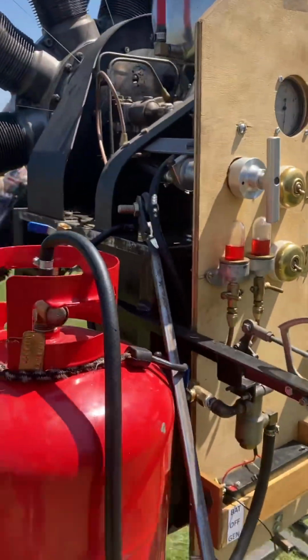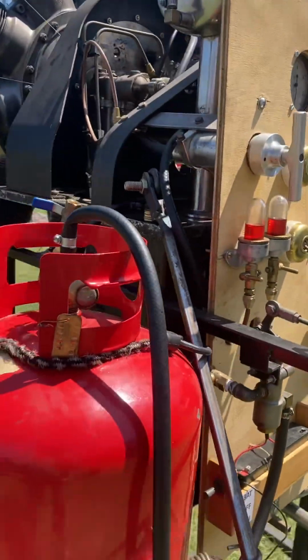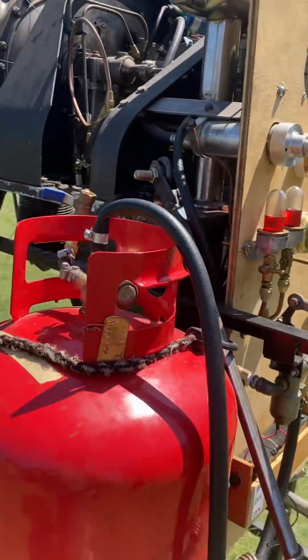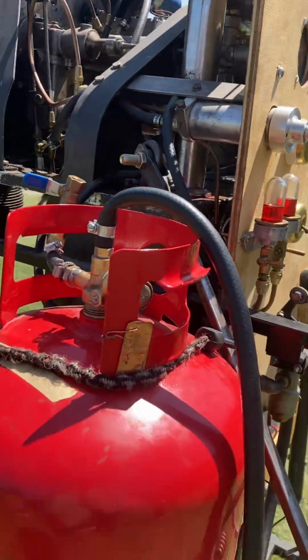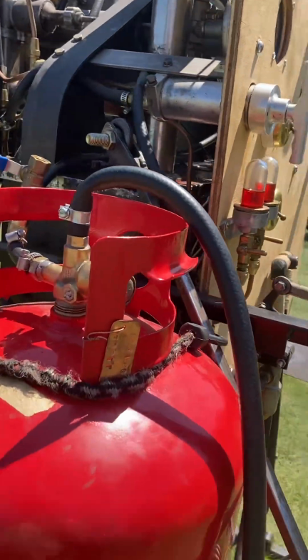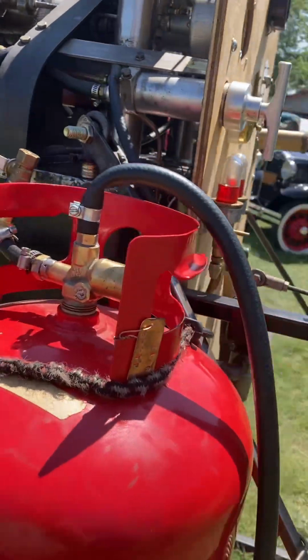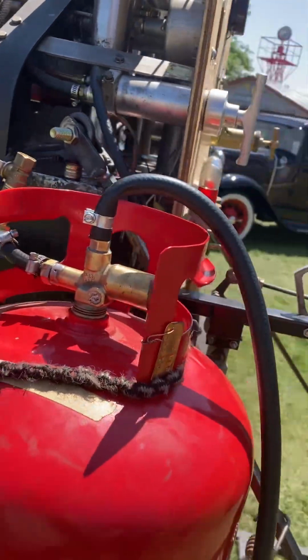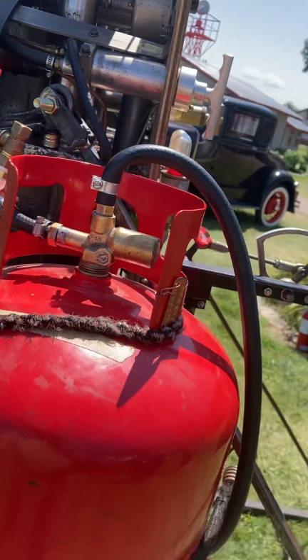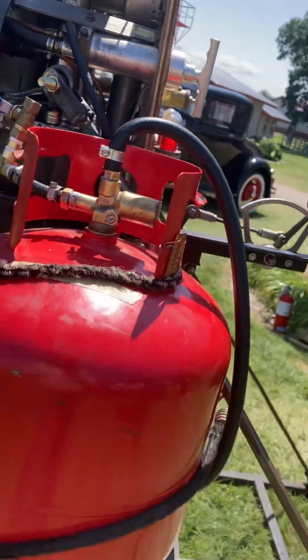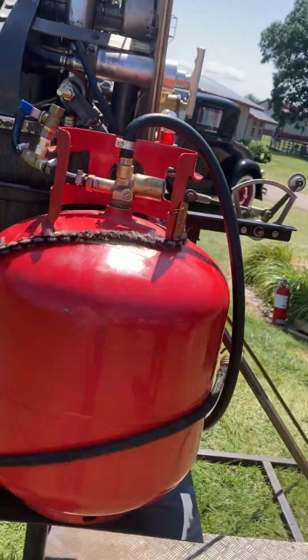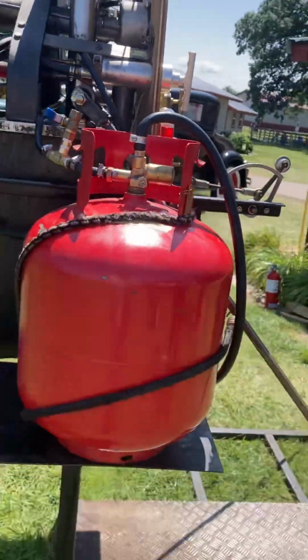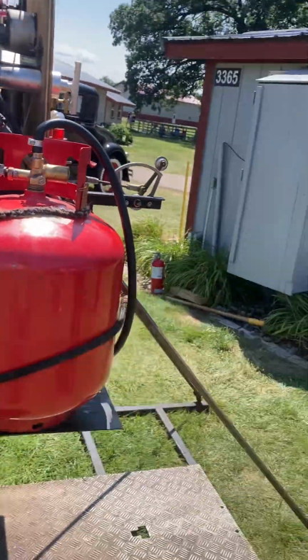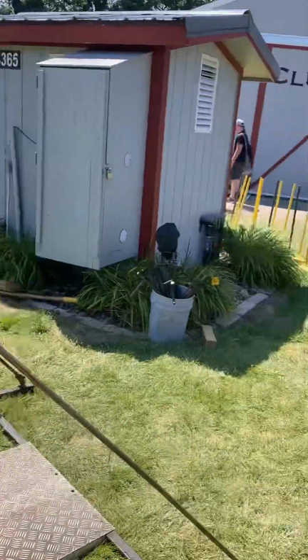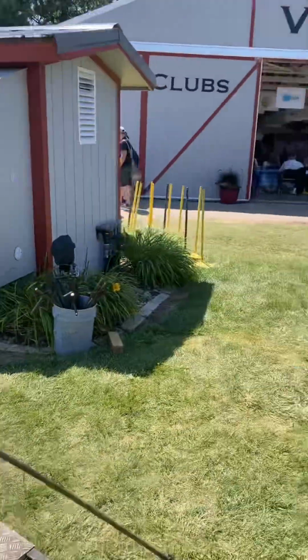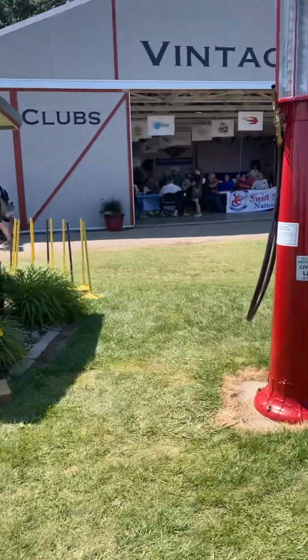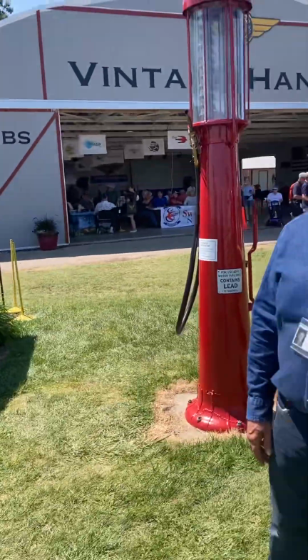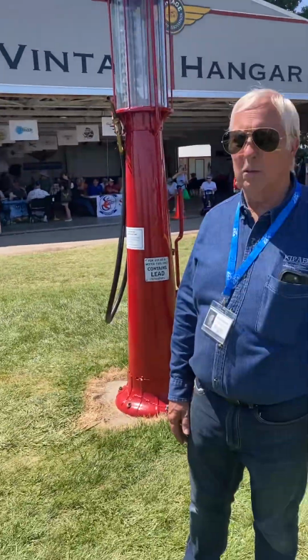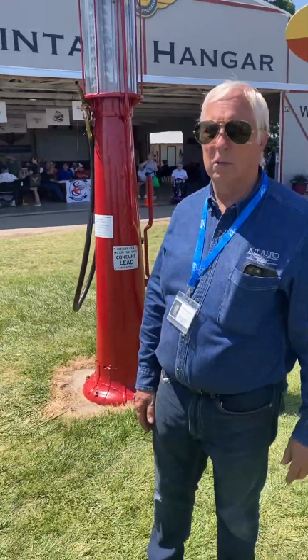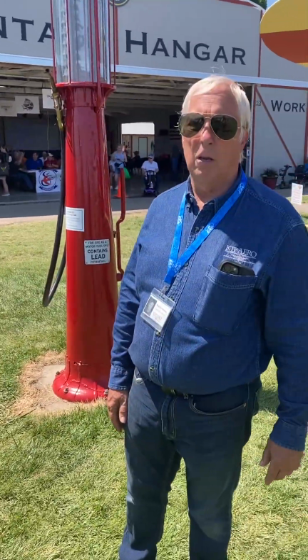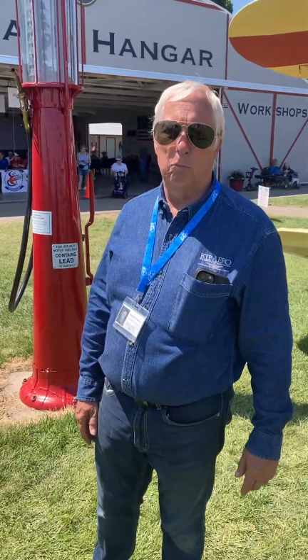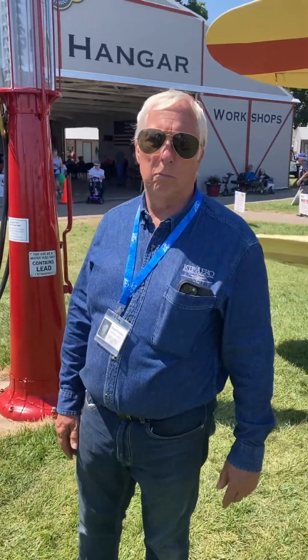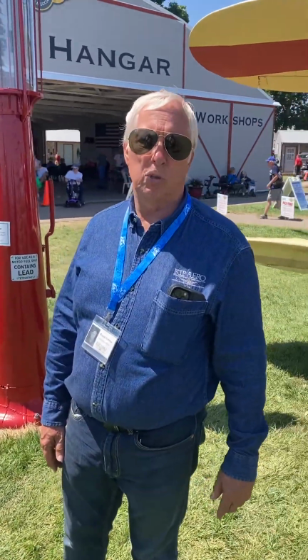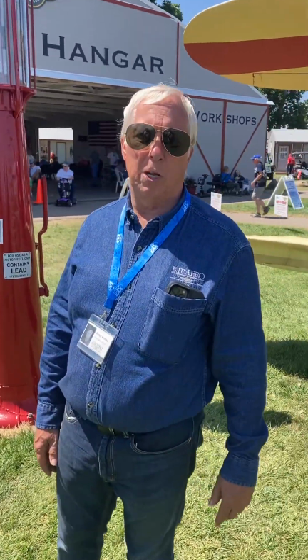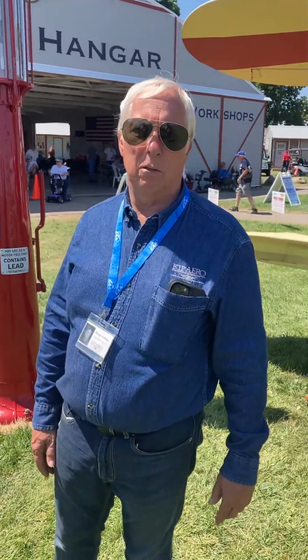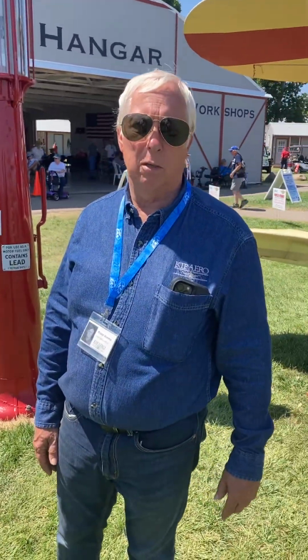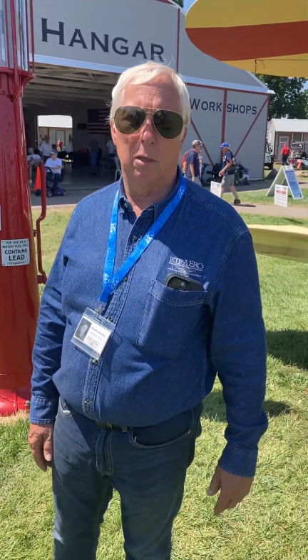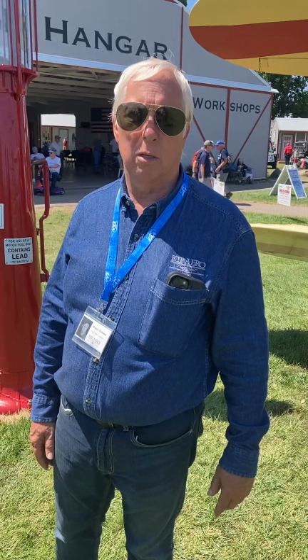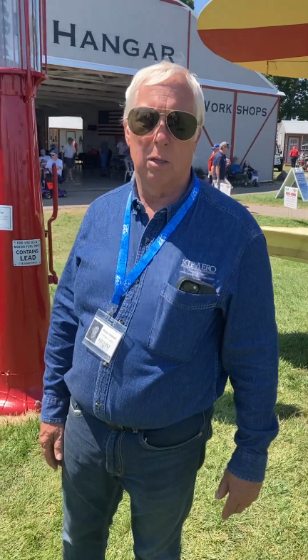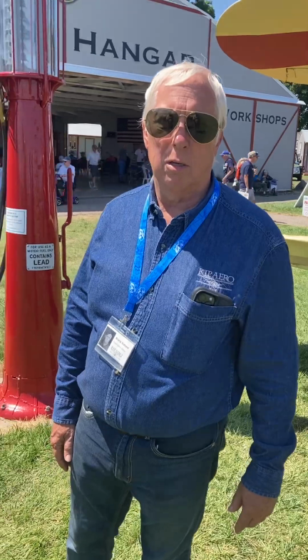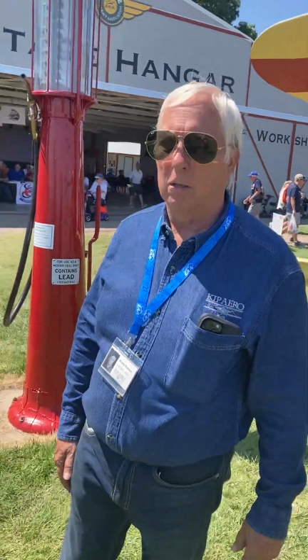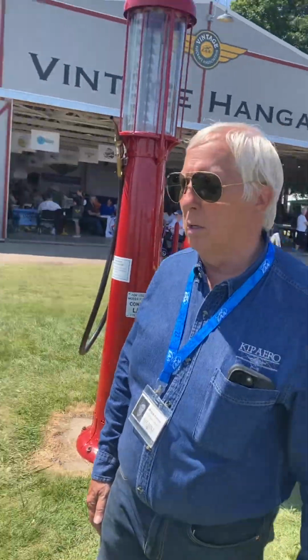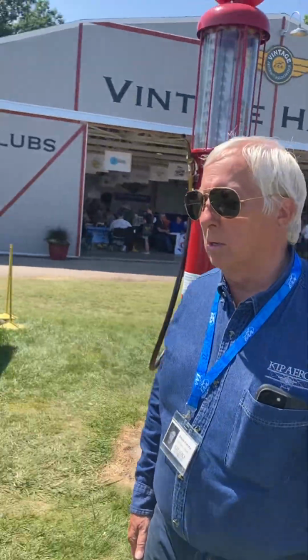And he uses this propane as his gas tank. The owner of this is — your name is? Bruce Kimme. All right, Bruce, can you tell us about your motor here?